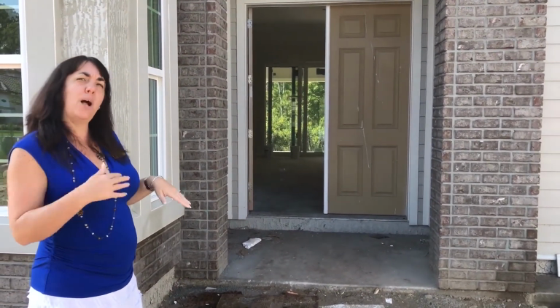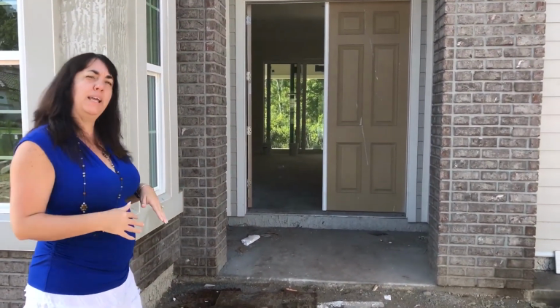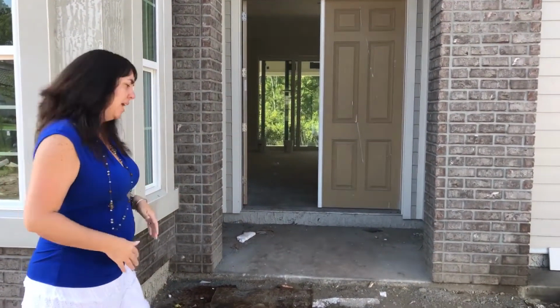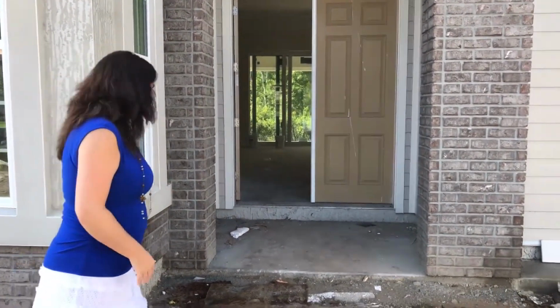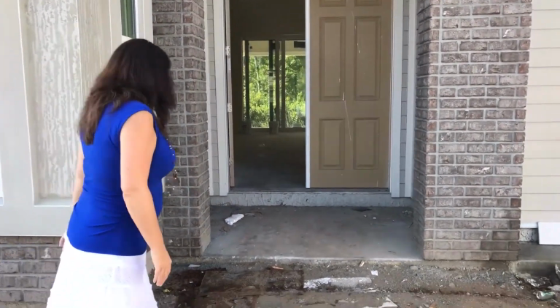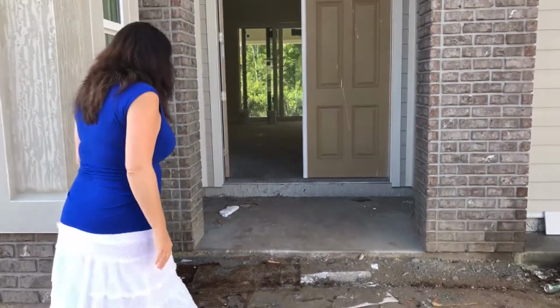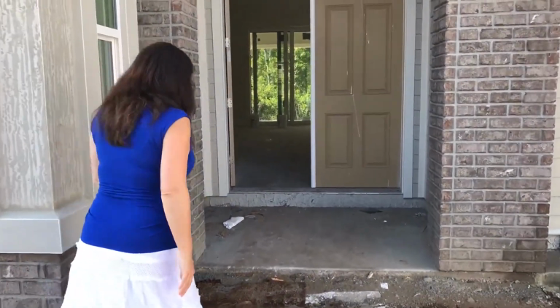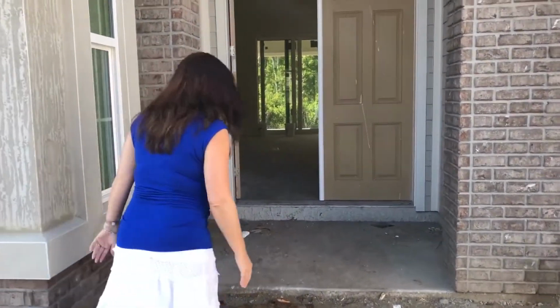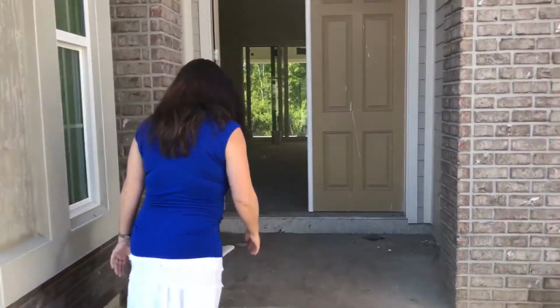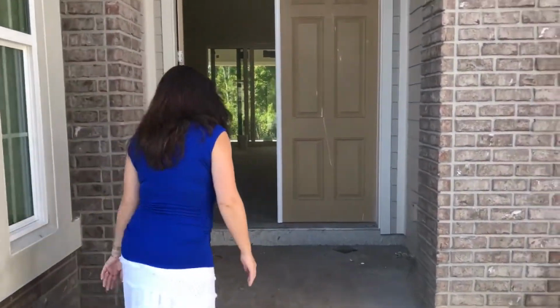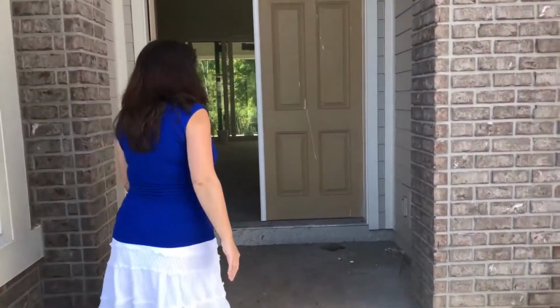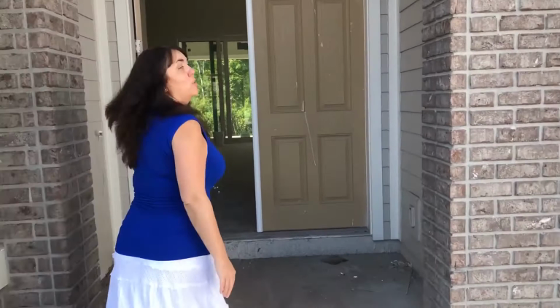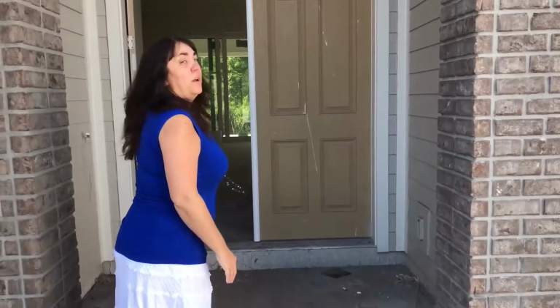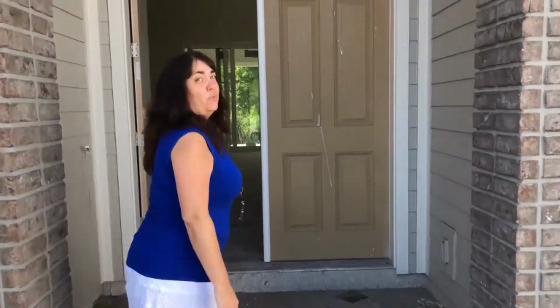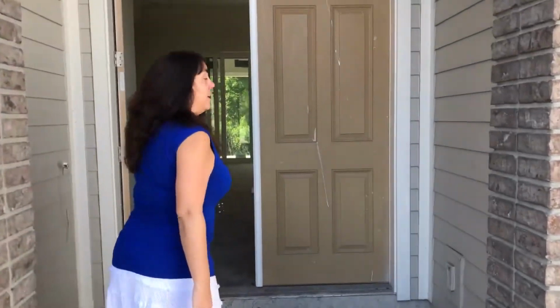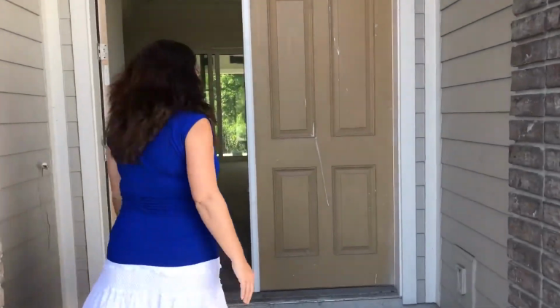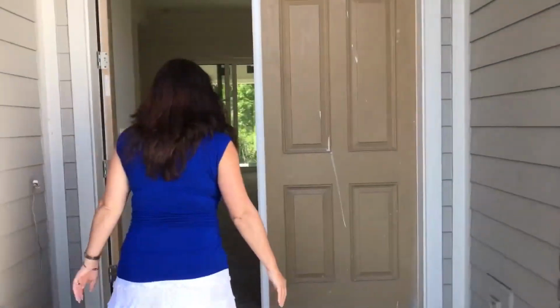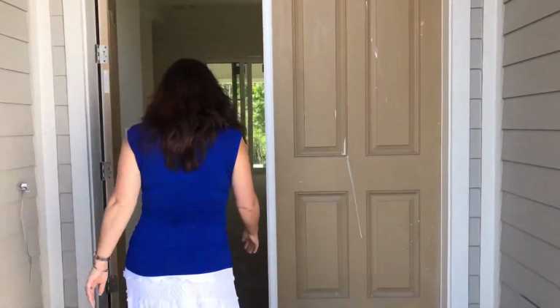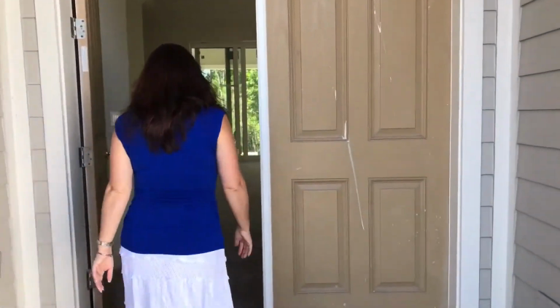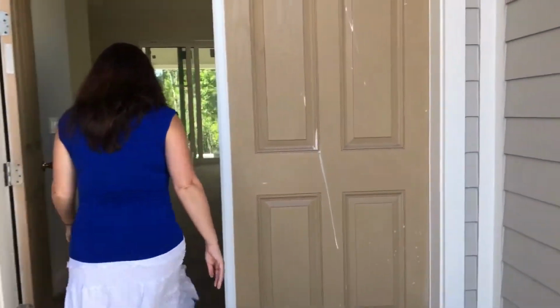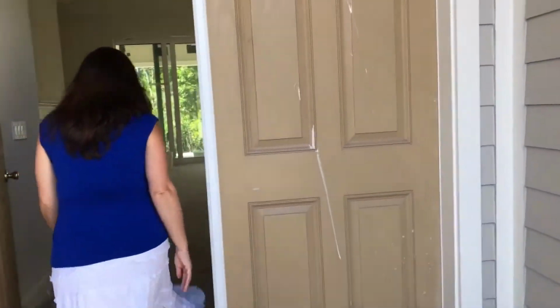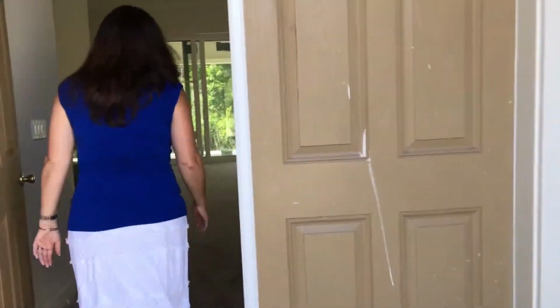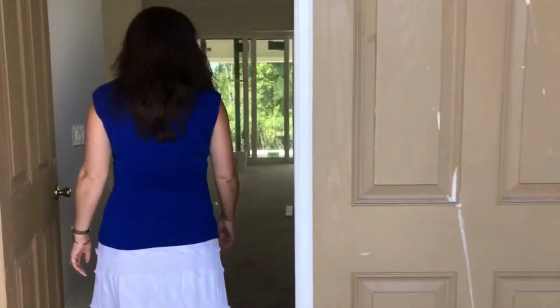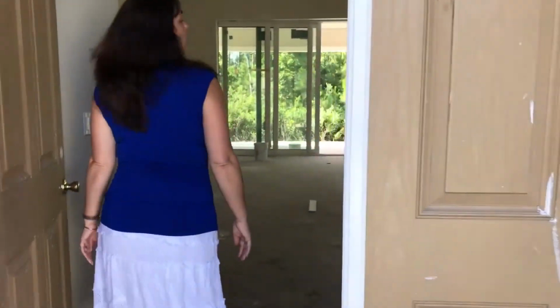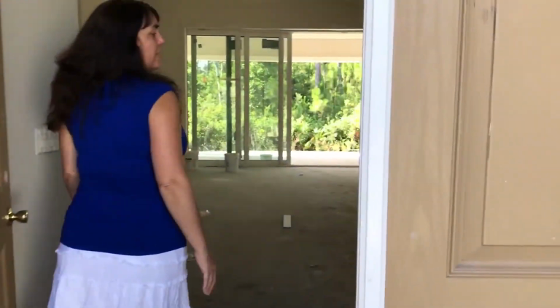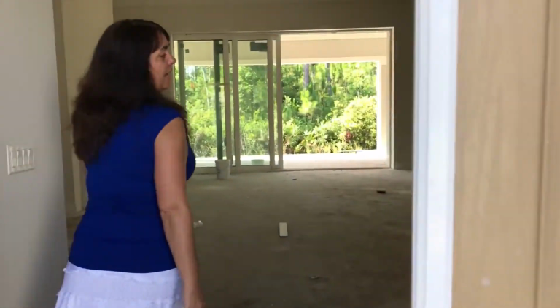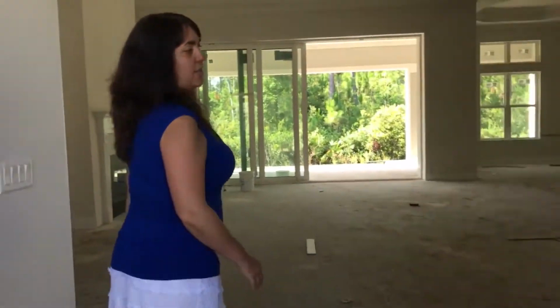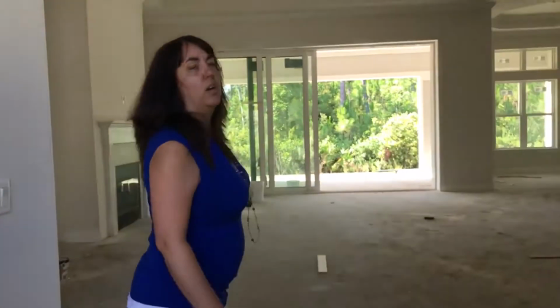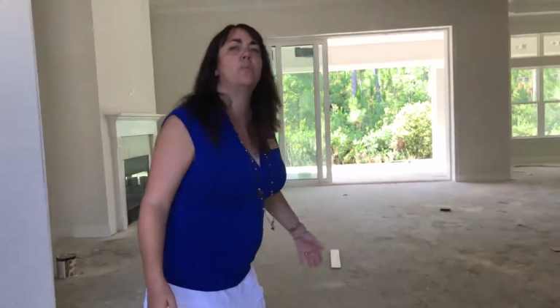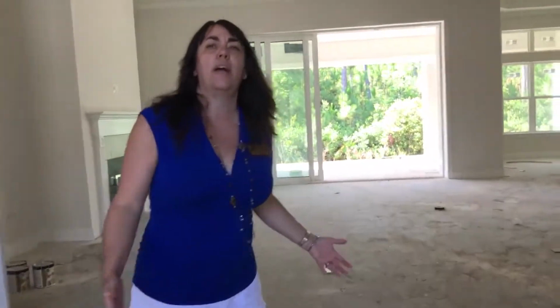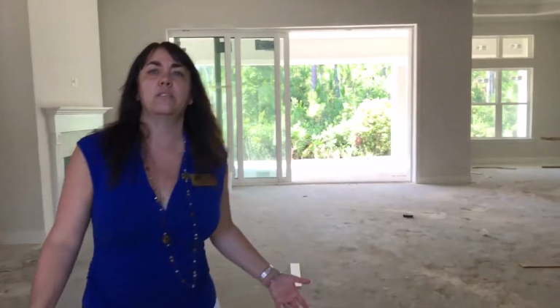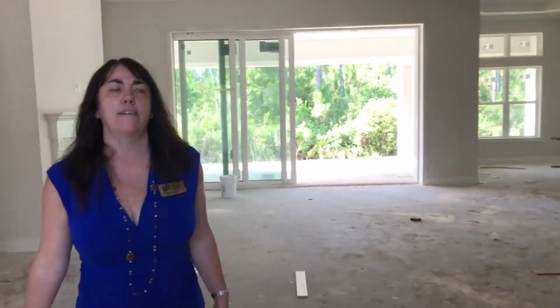So come on in. Let me show you this home in case you or somebody you know is looking for a home where they don't want to have to go to the designer center and do all that good stuff.